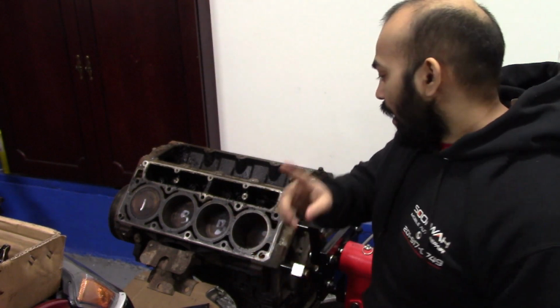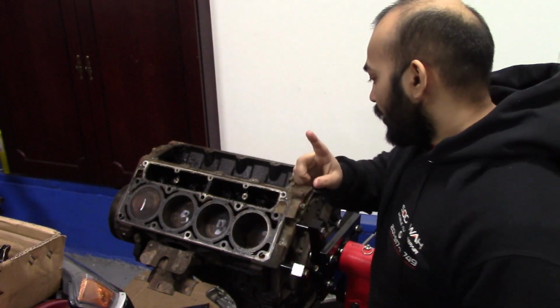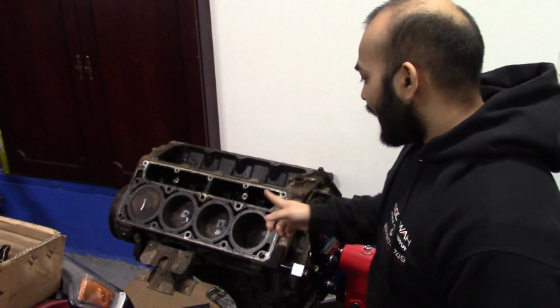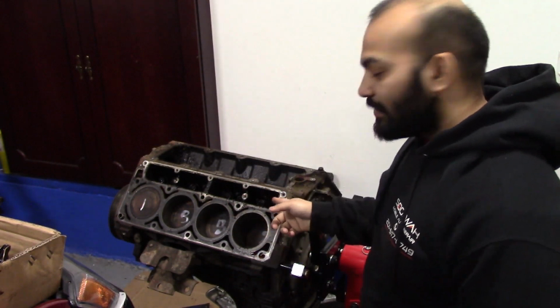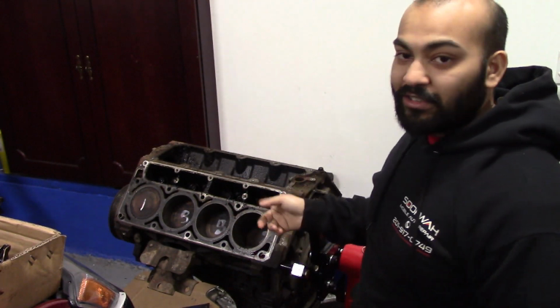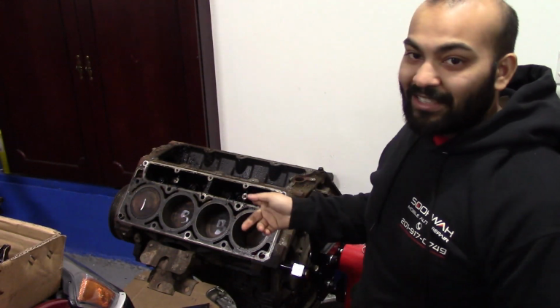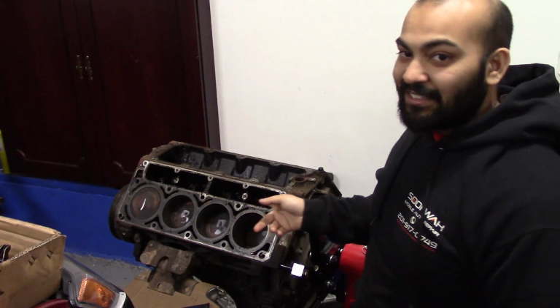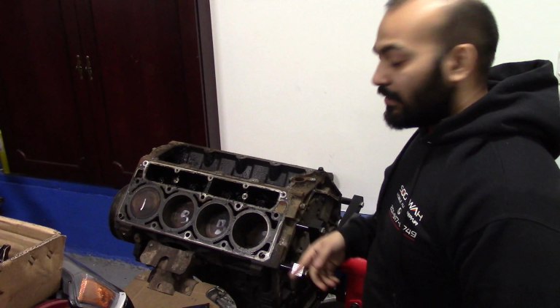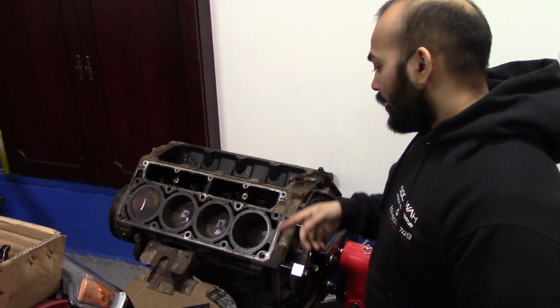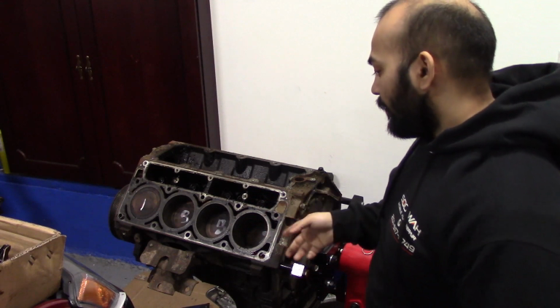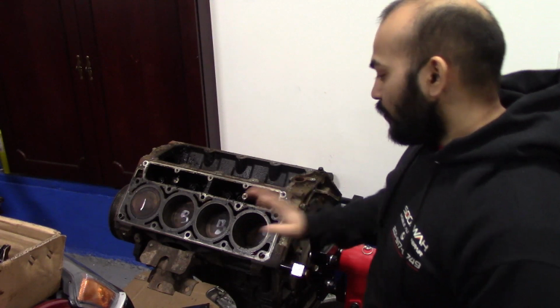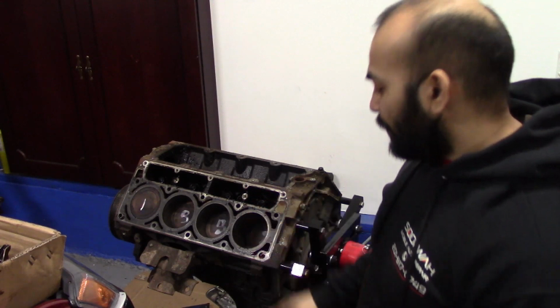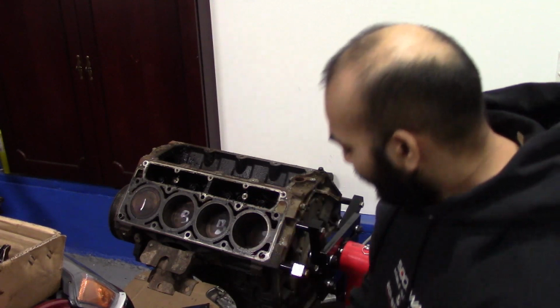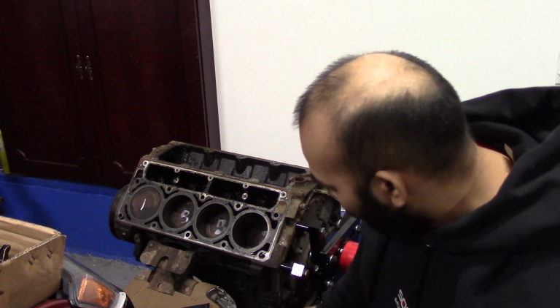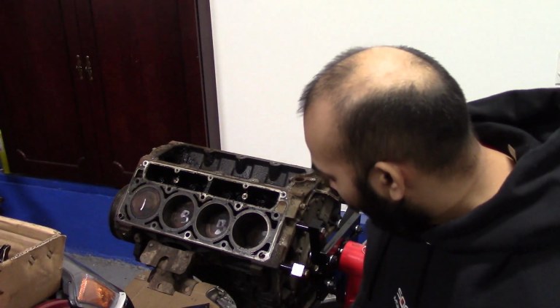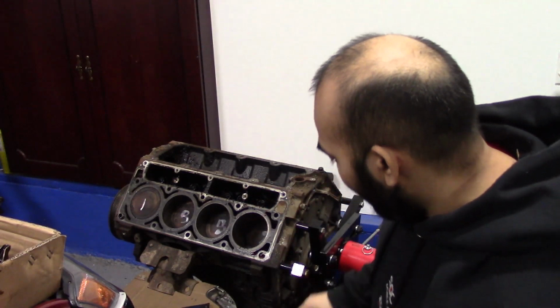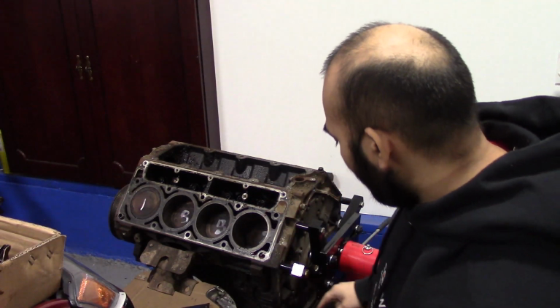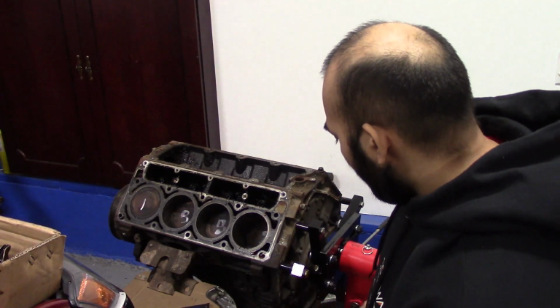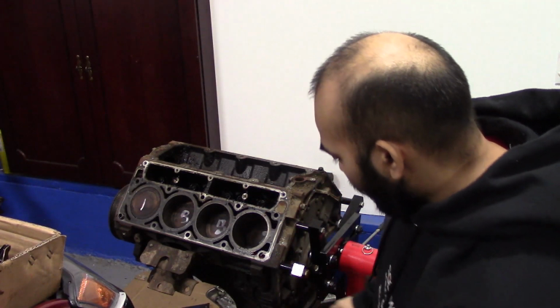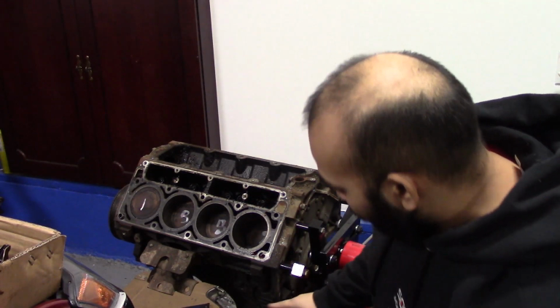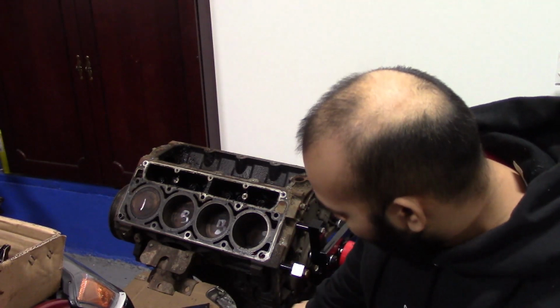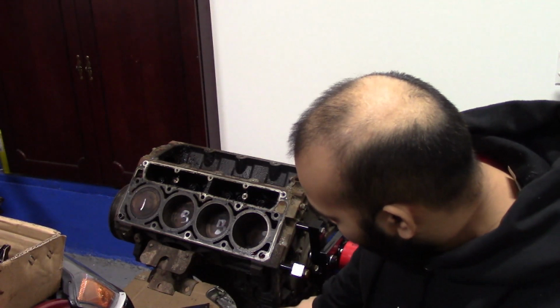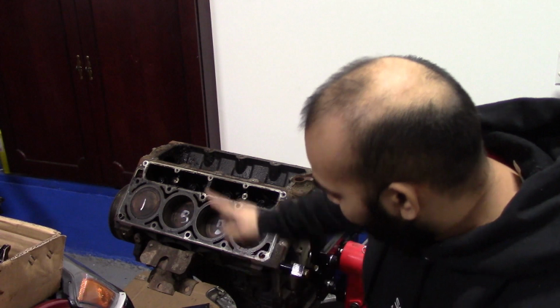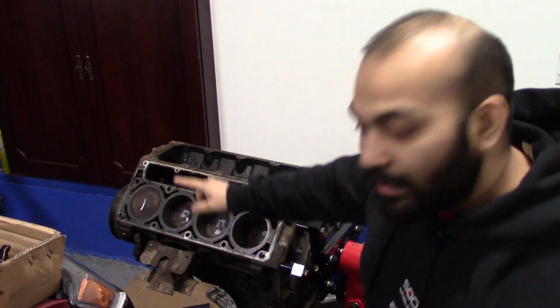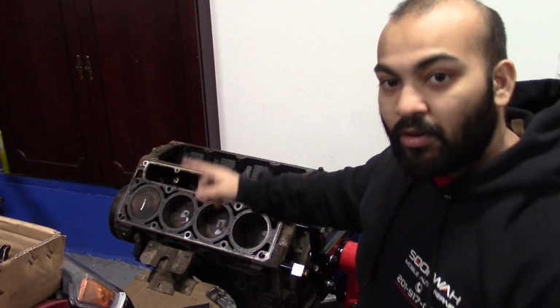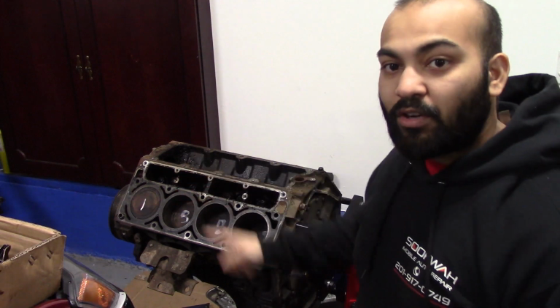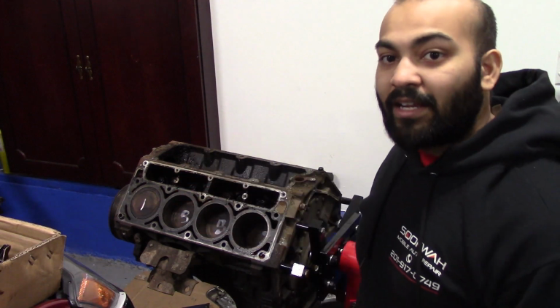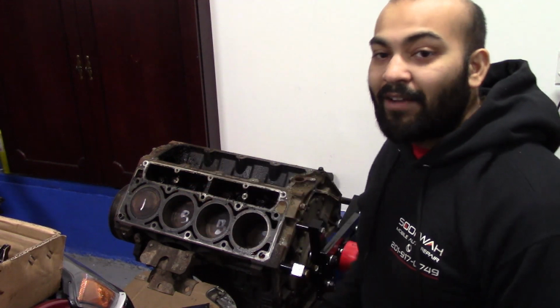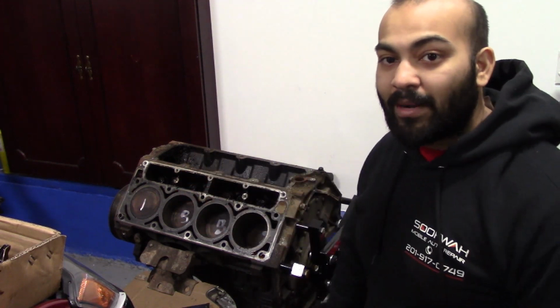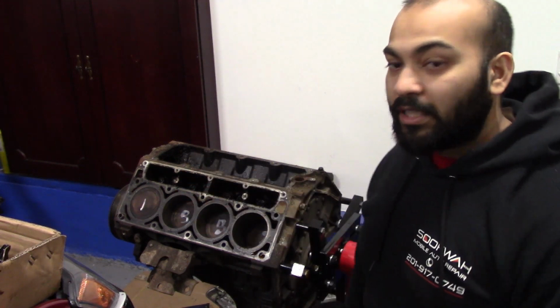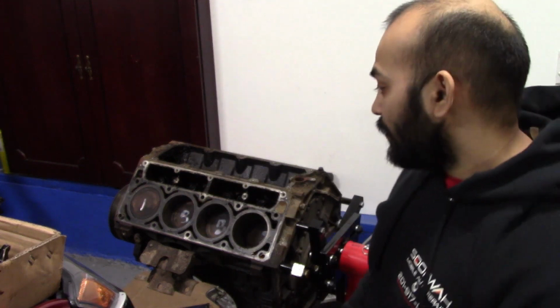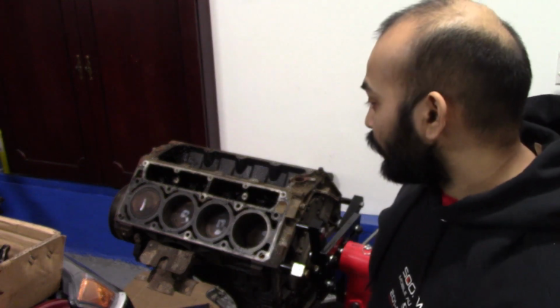I'm going to try to get out these lifters — they're kind of seized in there. I'm going to remove the pistons, remove the oil pan, take out the timing cover, remove the crank. I have the crank pulley puller tool.